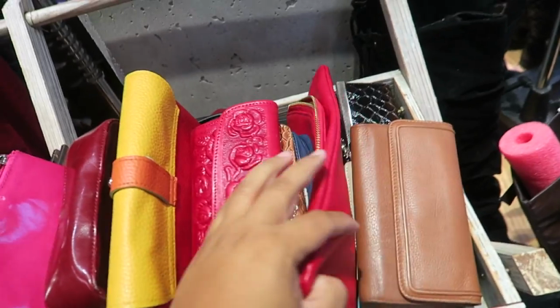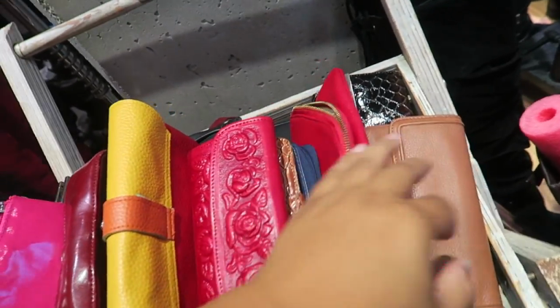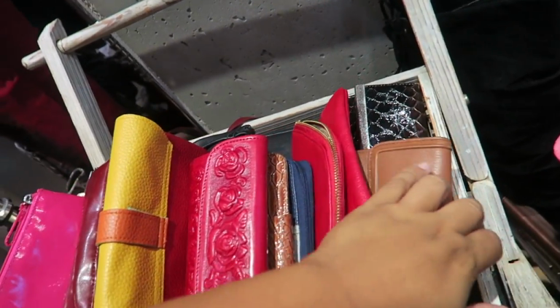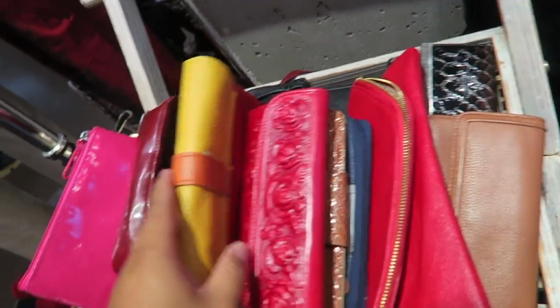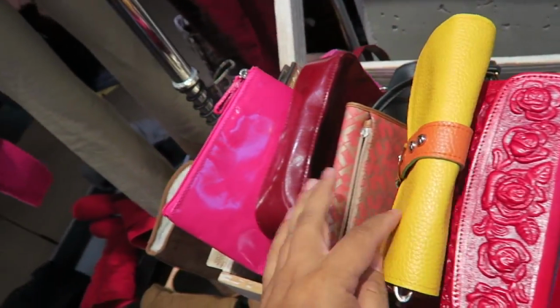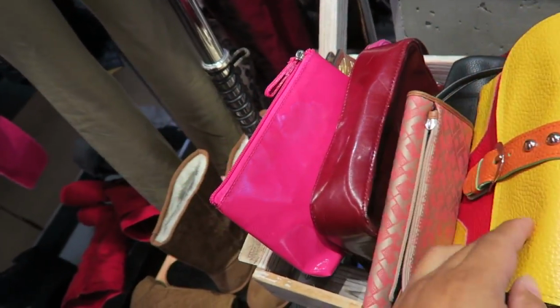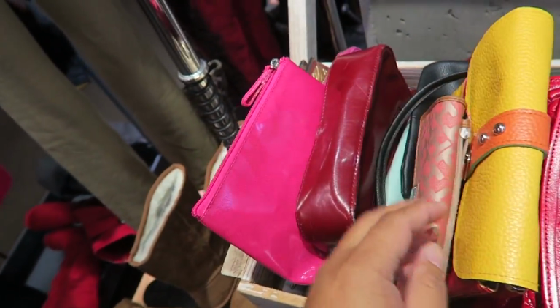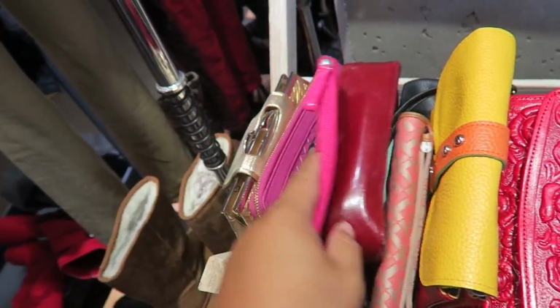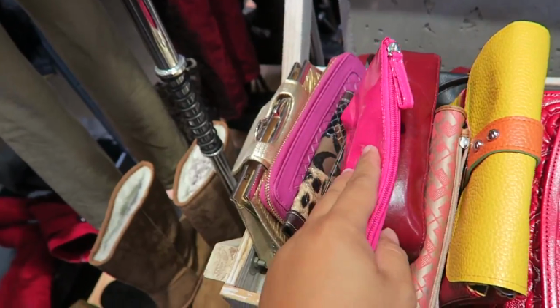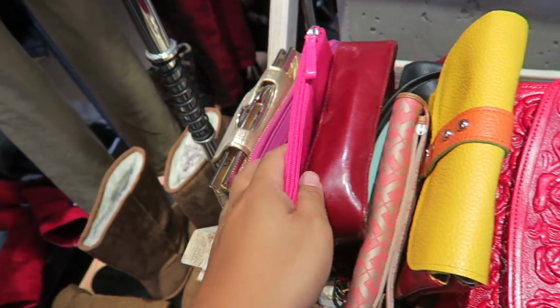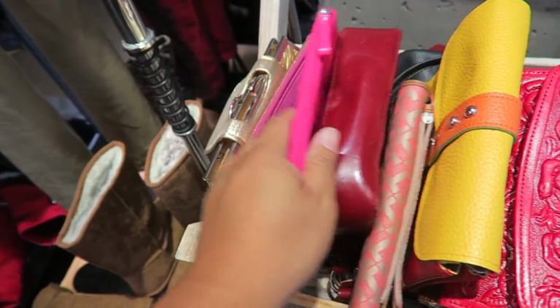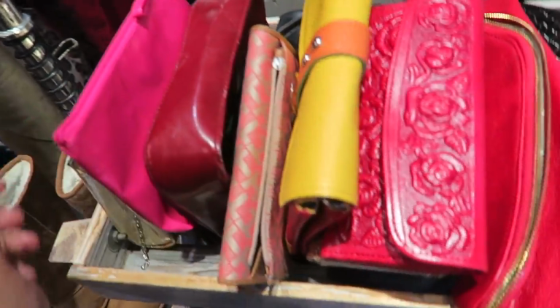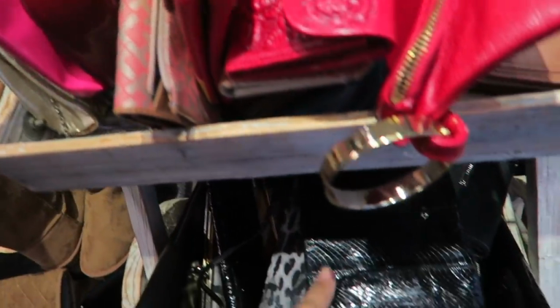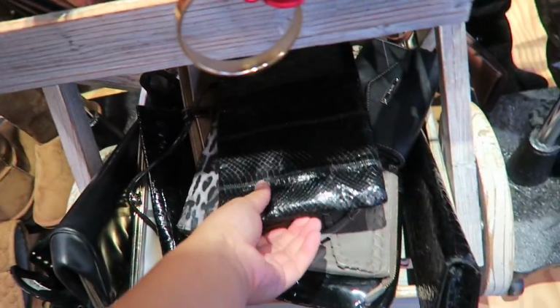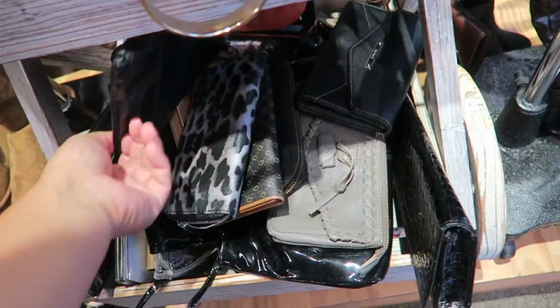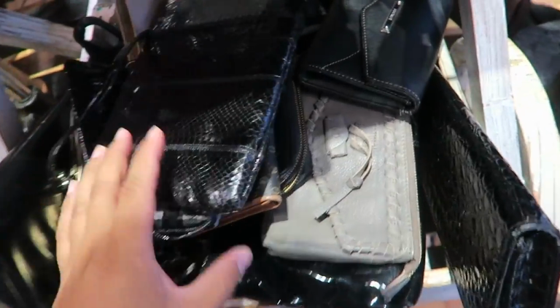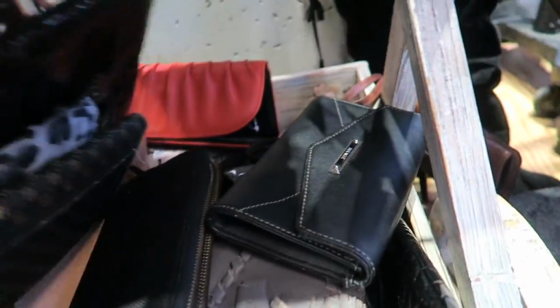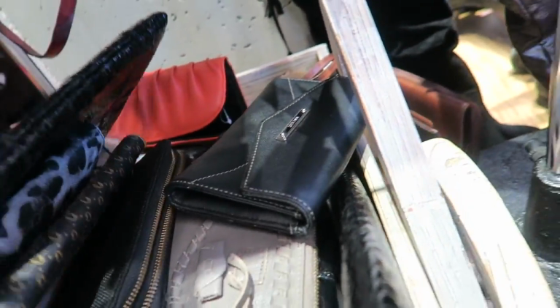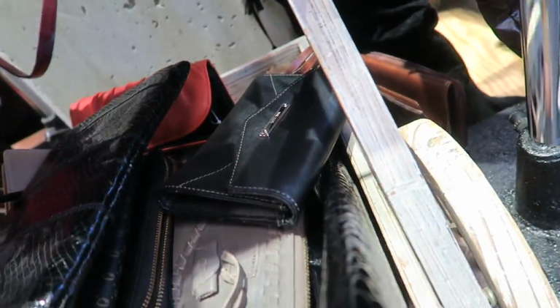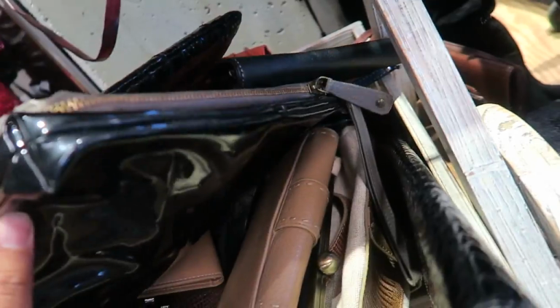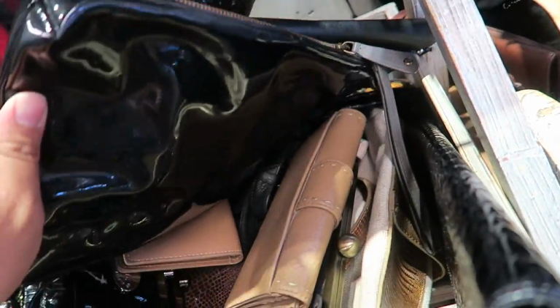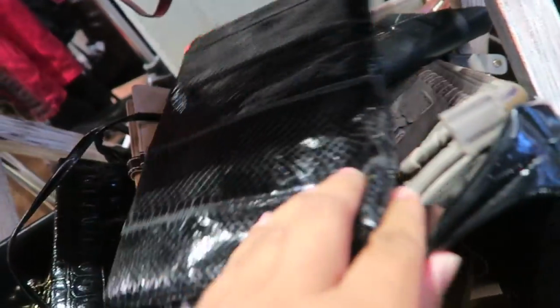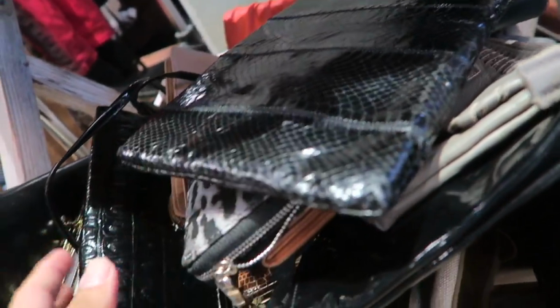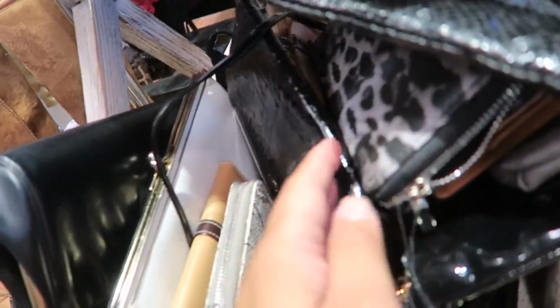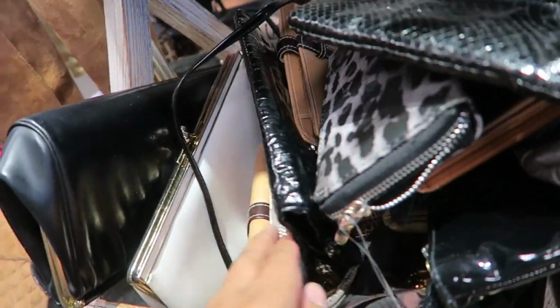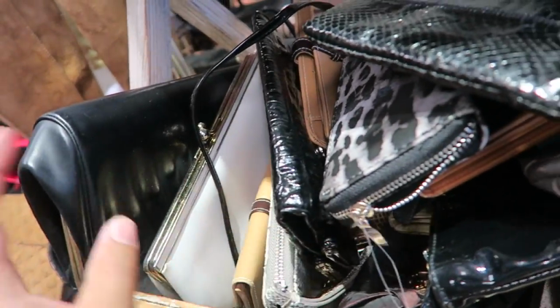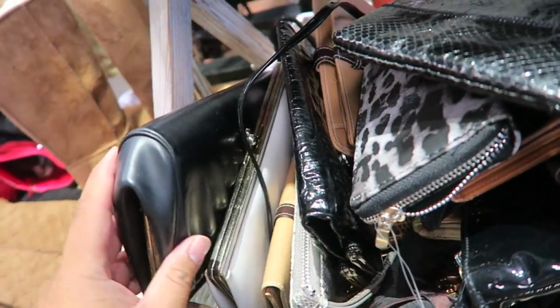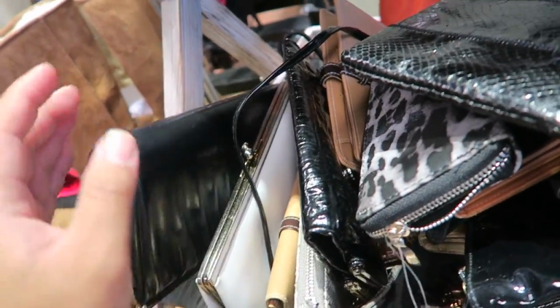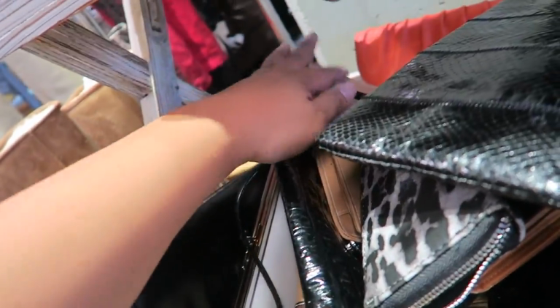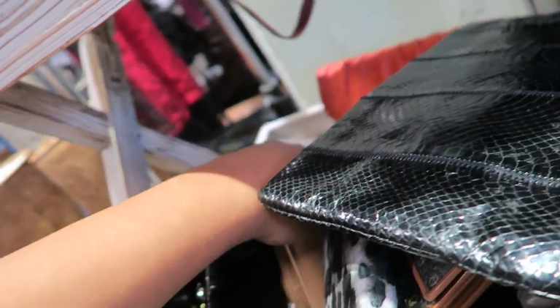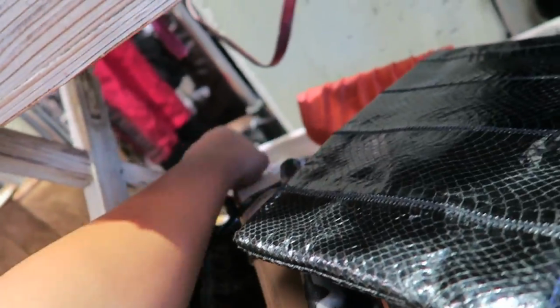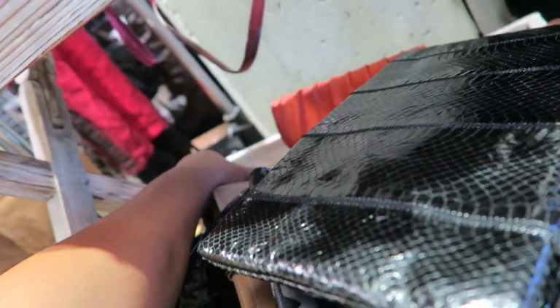Let's check out these wallets really quick and see what they have here. Some Tommy Hilfiger — a little figure. Alright, nothing too exciting in here.